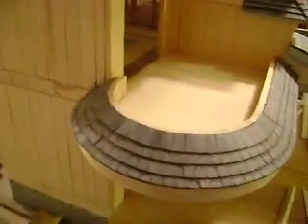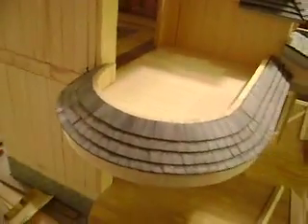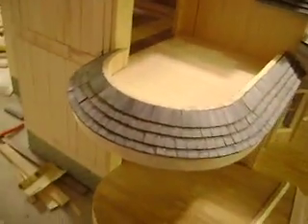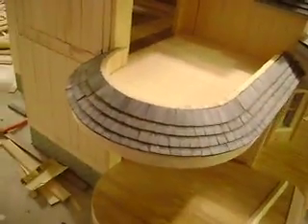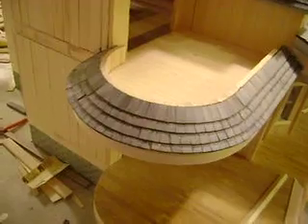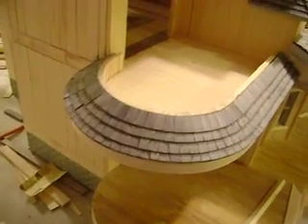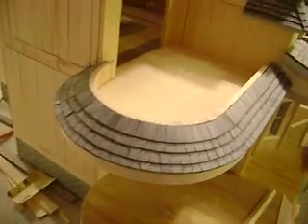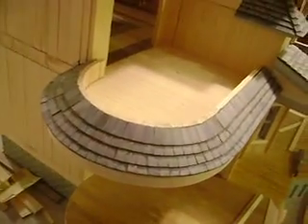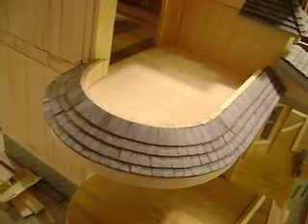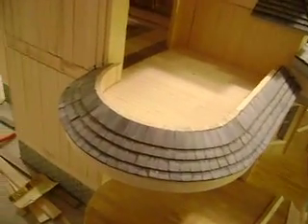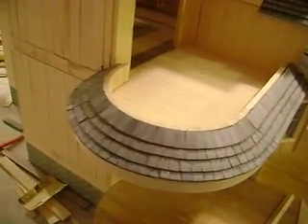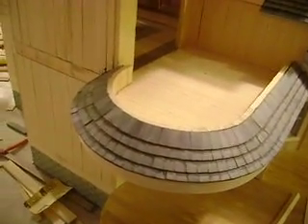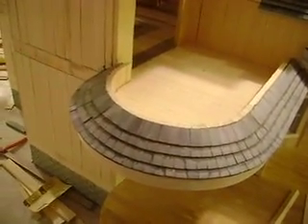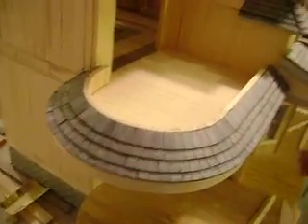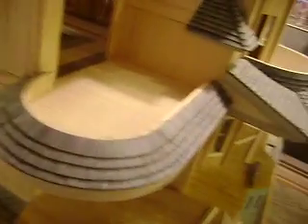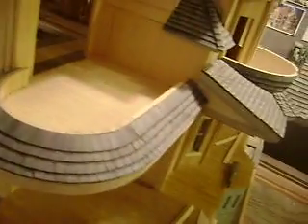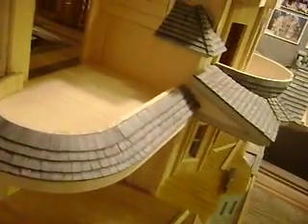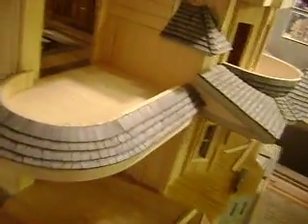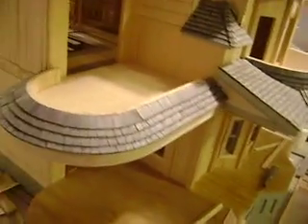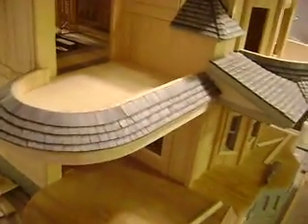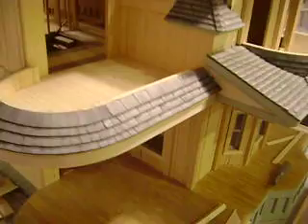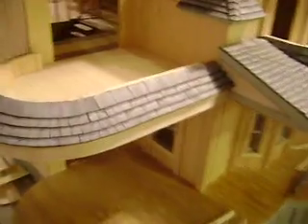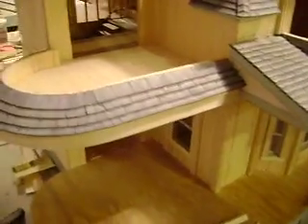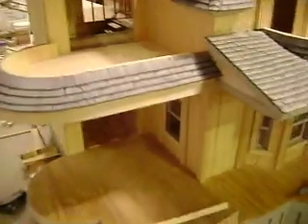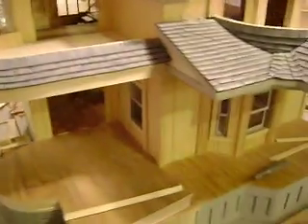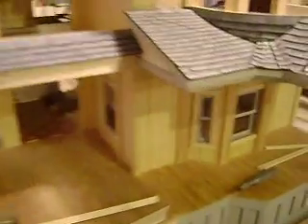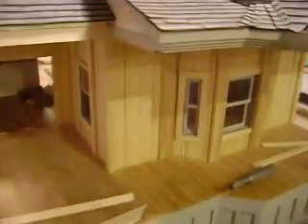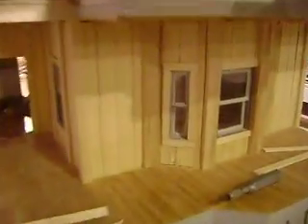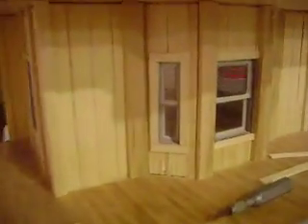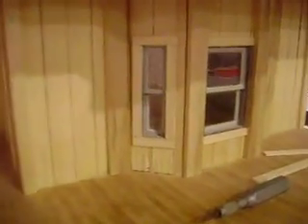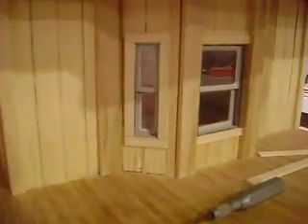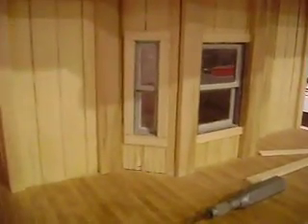Just got this balcony done today. Windows.